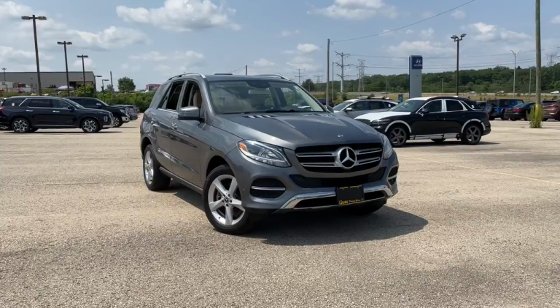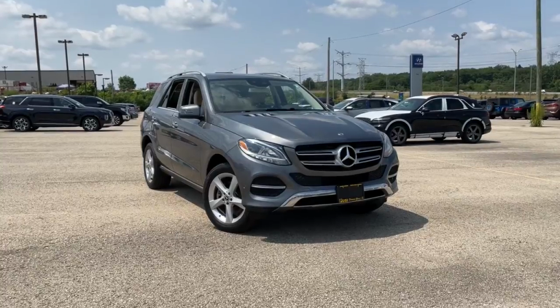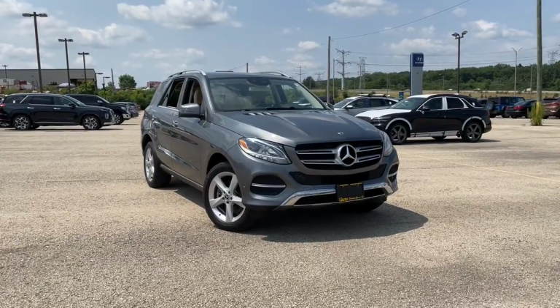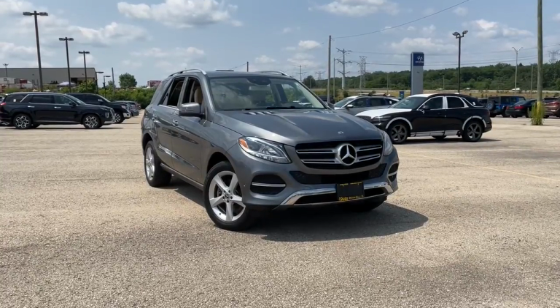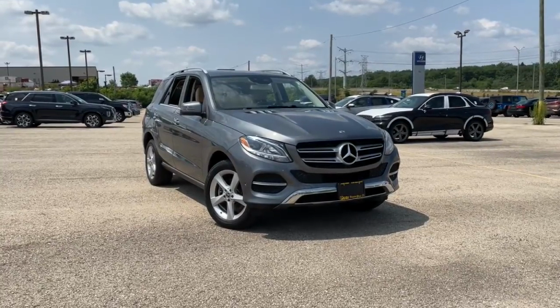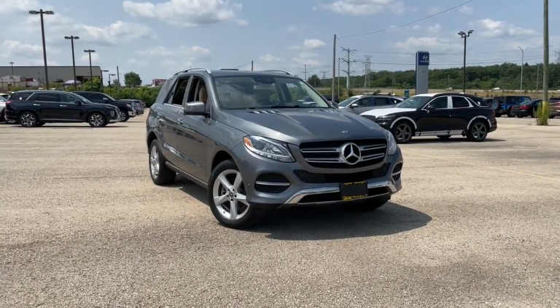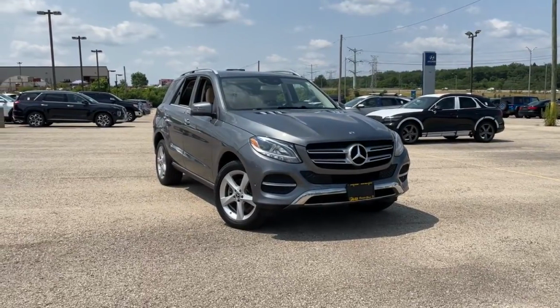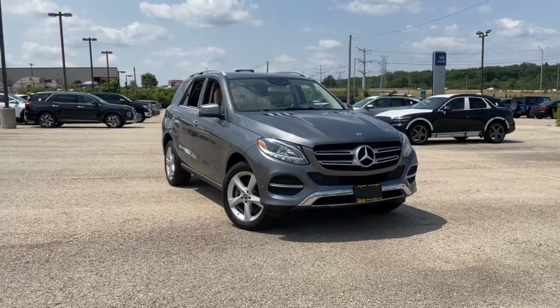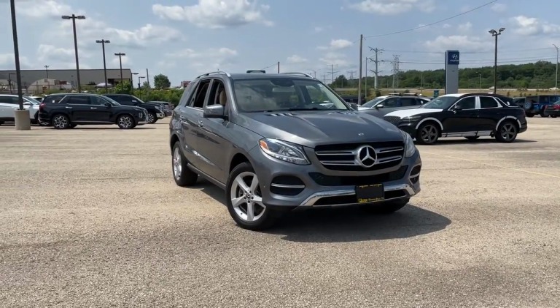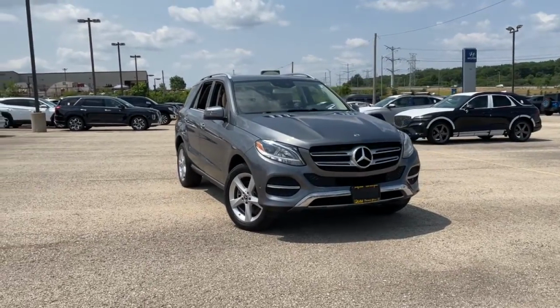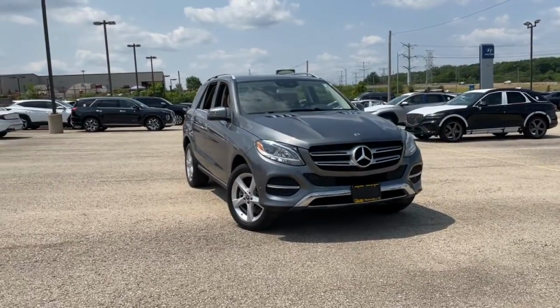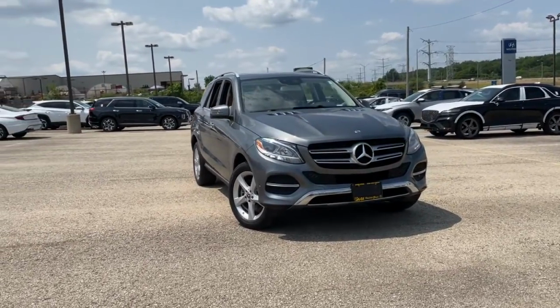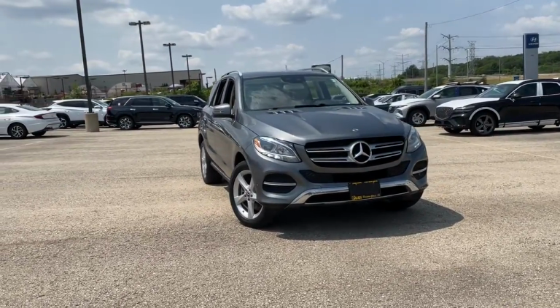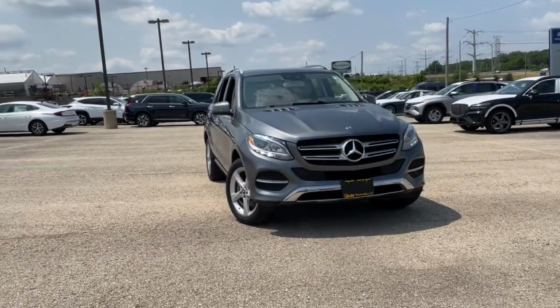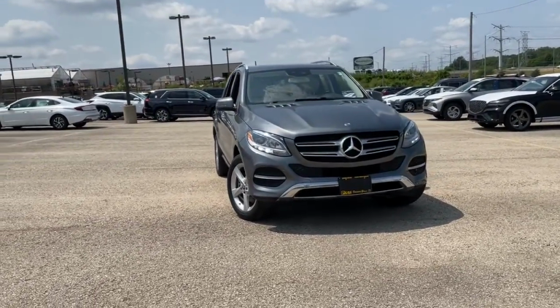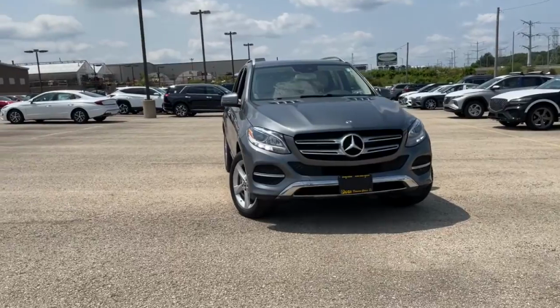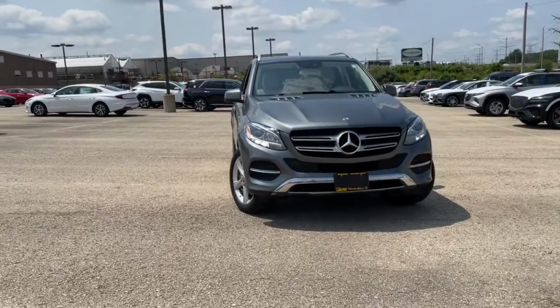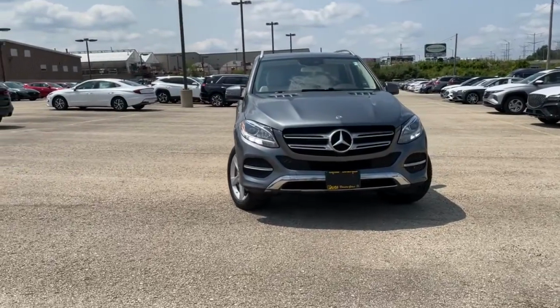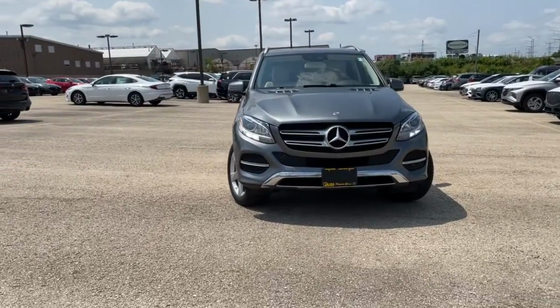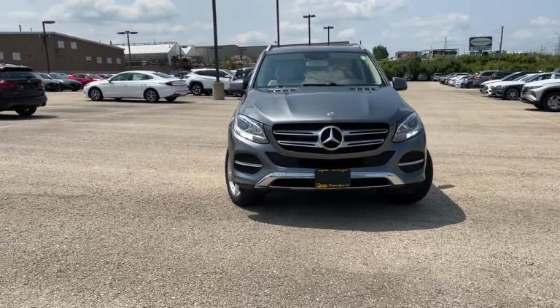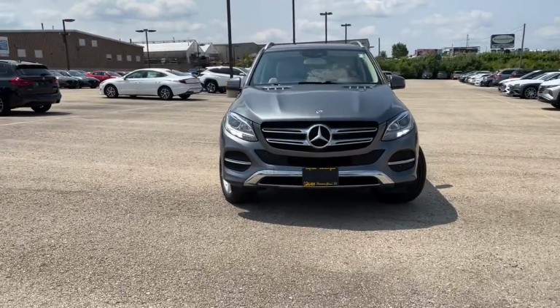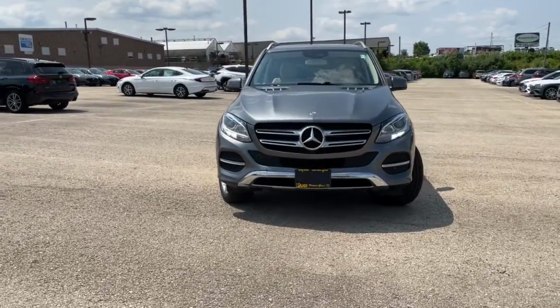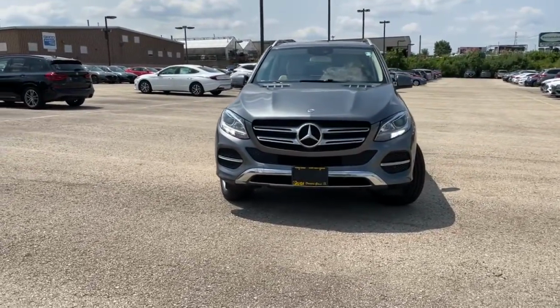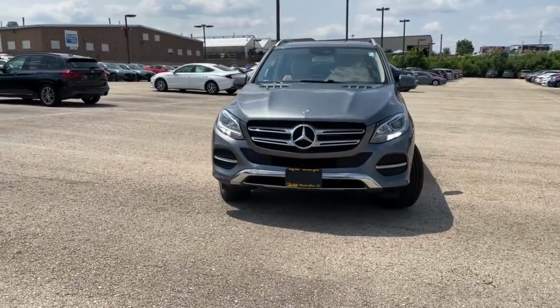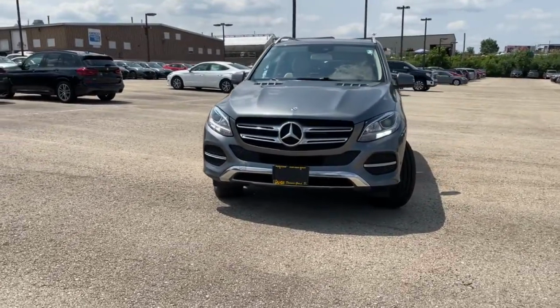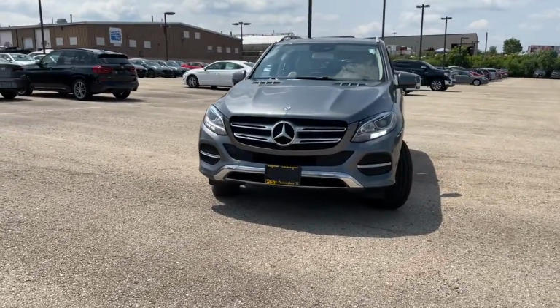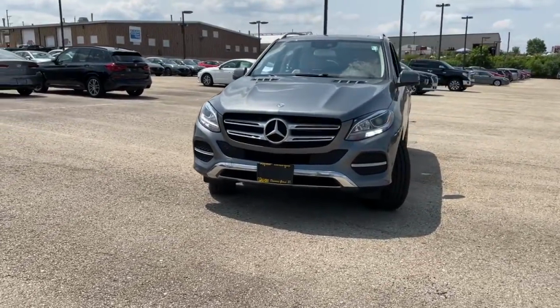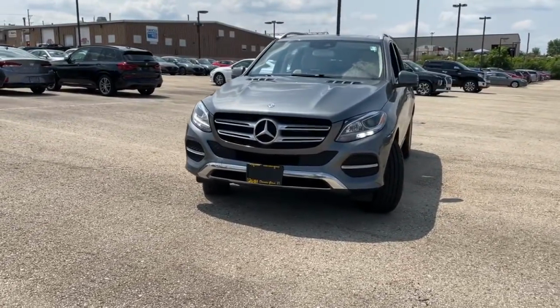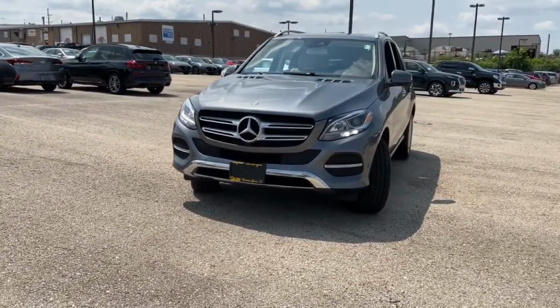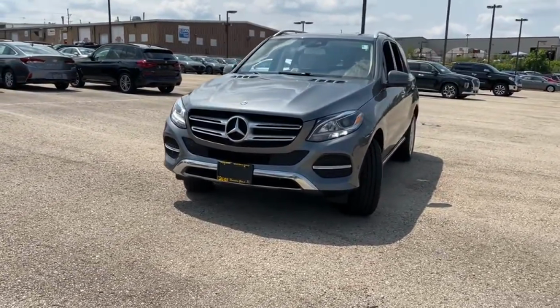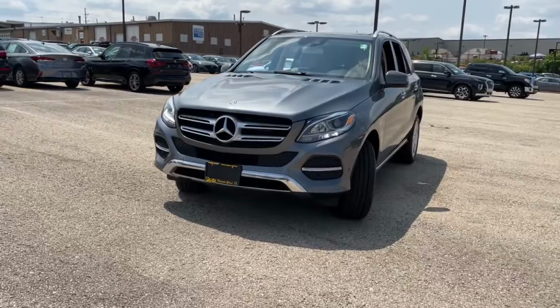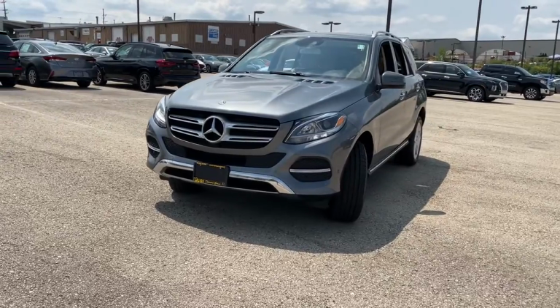Get into a car with value. 2018 Mercedes-Benz GLE, with less than 25,000 miles on the odometer — this vehicle provides excellent value.